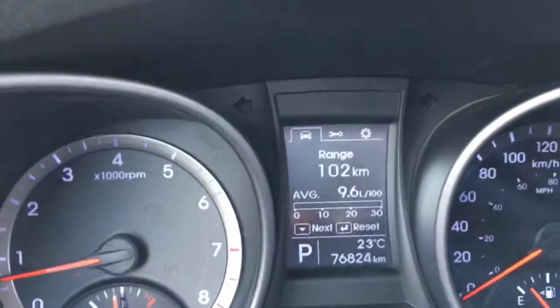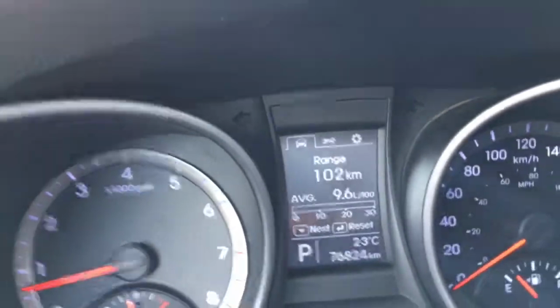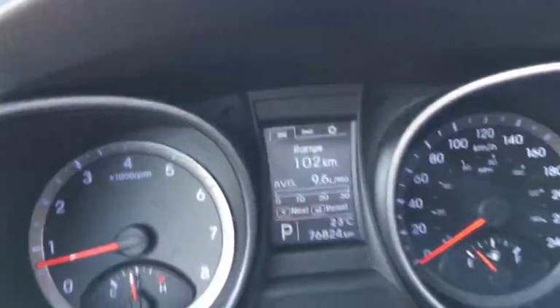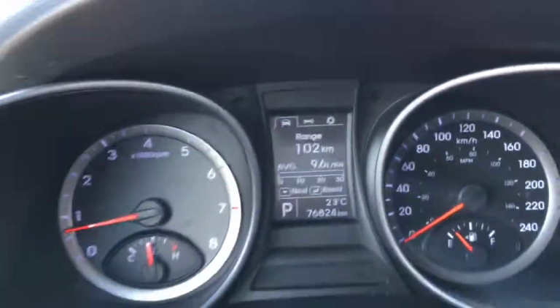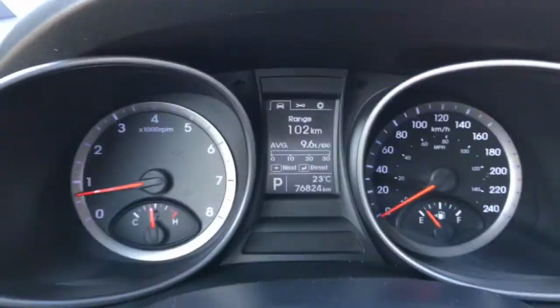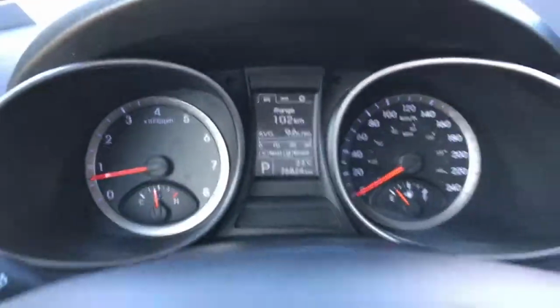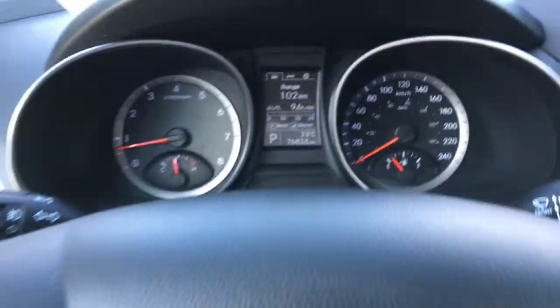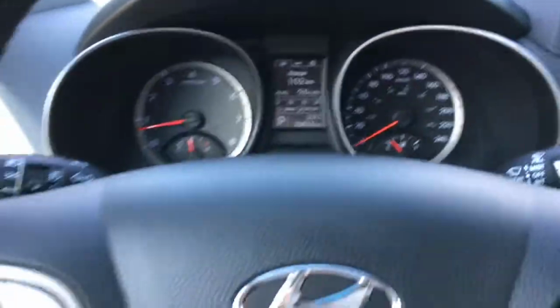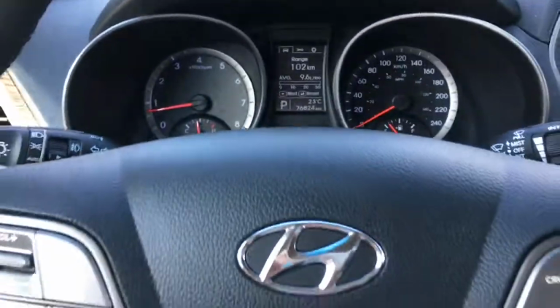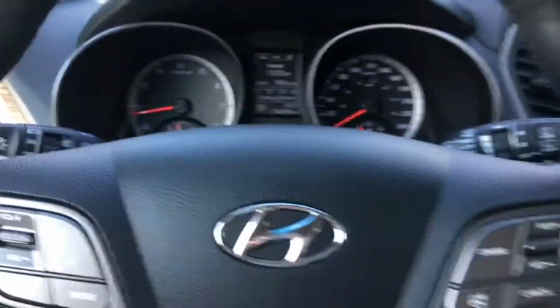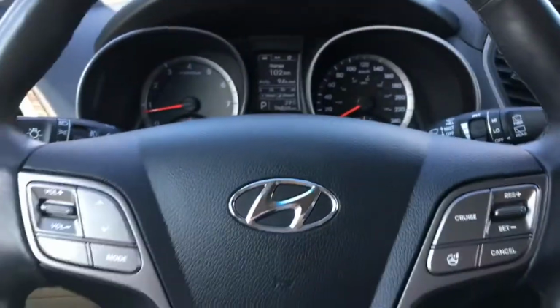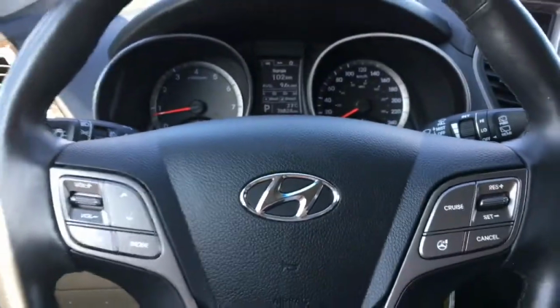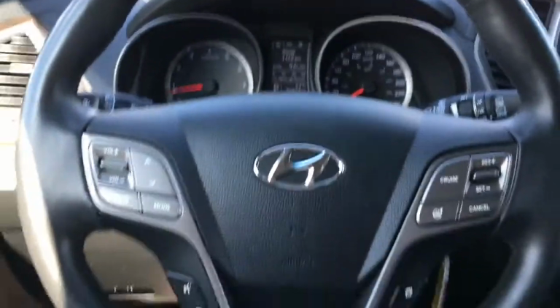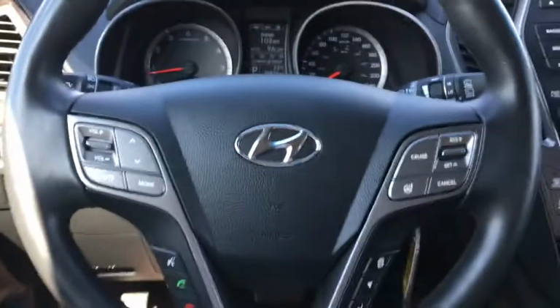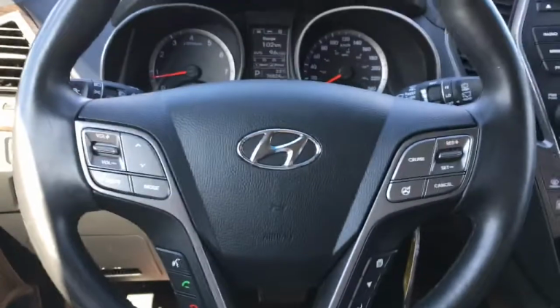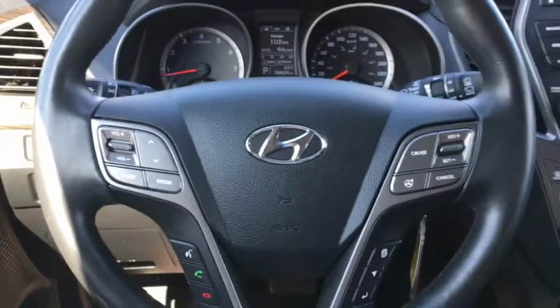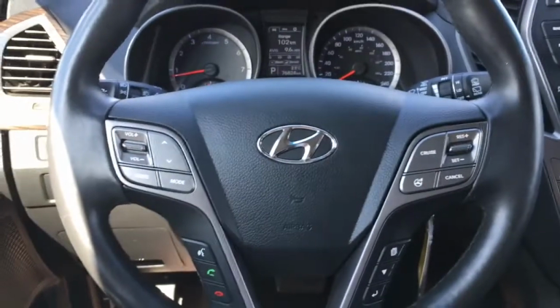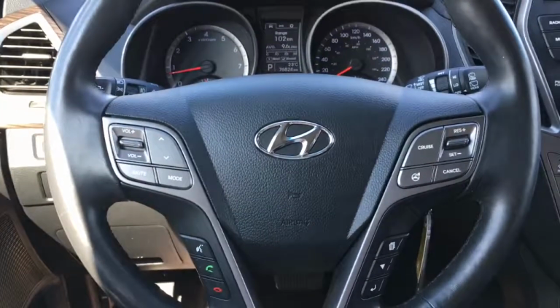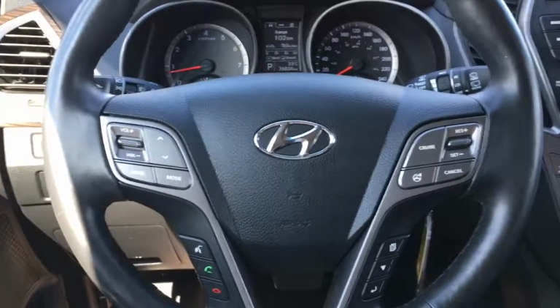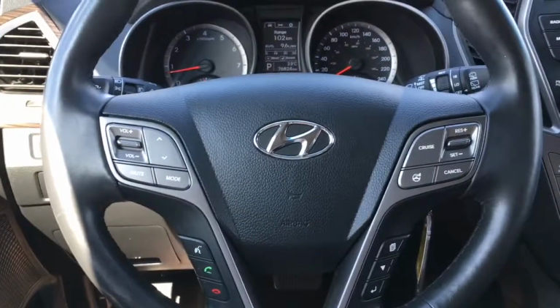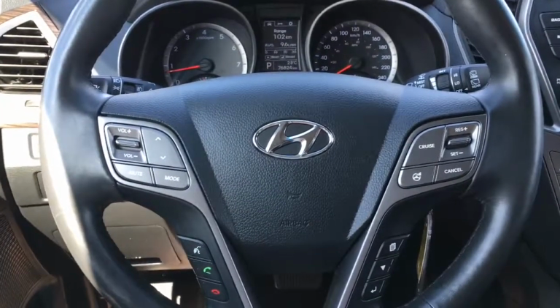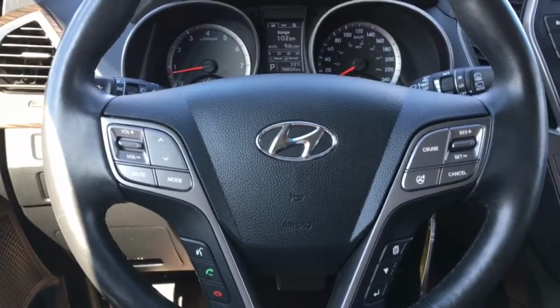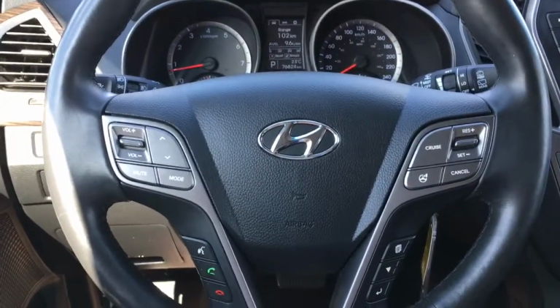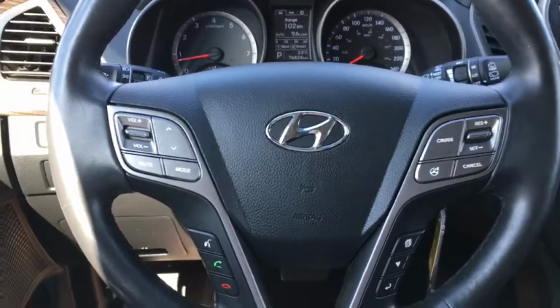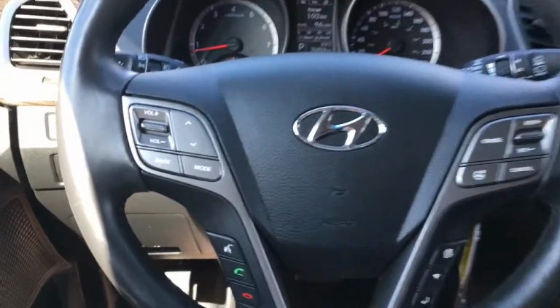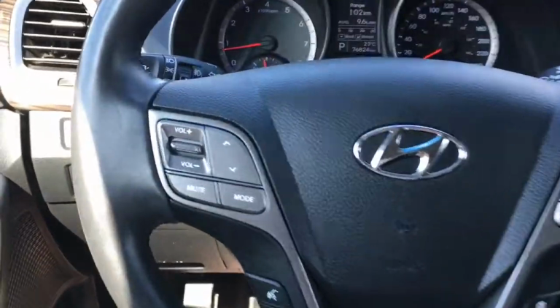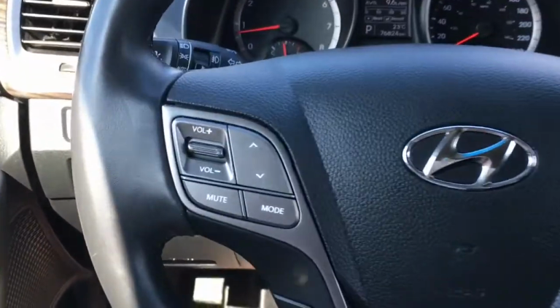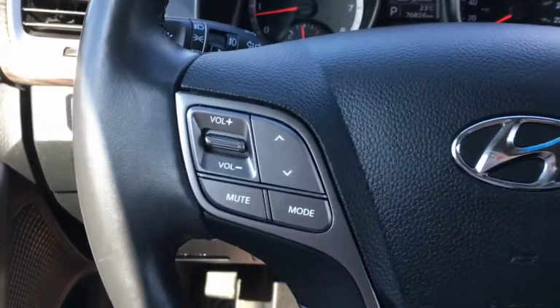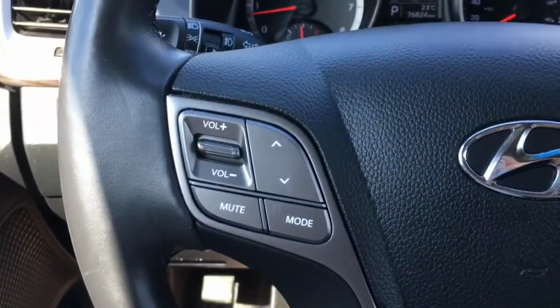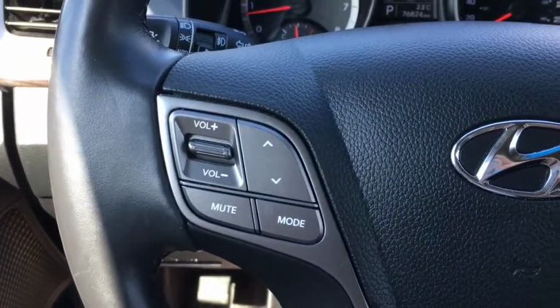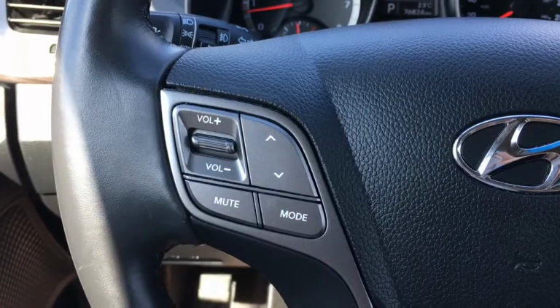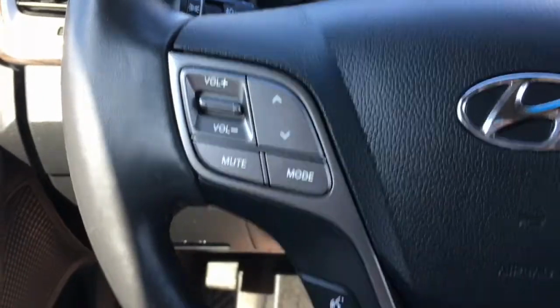We're sitting at 76,824 kilometers, which means there's some warranty remaining, so make sure to ask your sales consultant about that. Backing up, take a look at your leather-wrapped heated steering wheel — on the left-hand side you'll find radio controls along with Bluetooth hands-free calling.